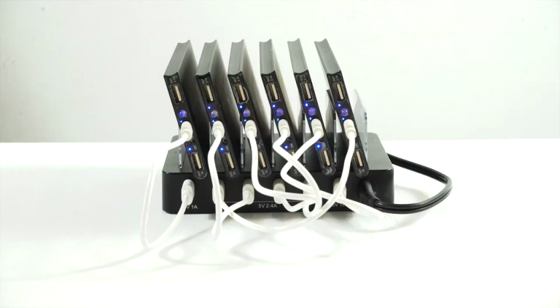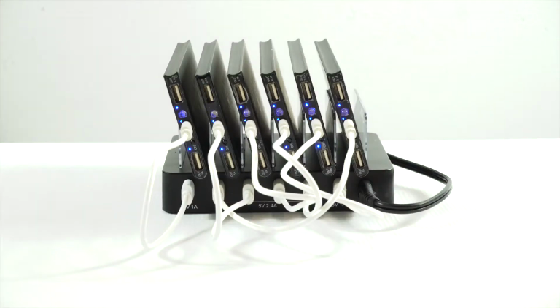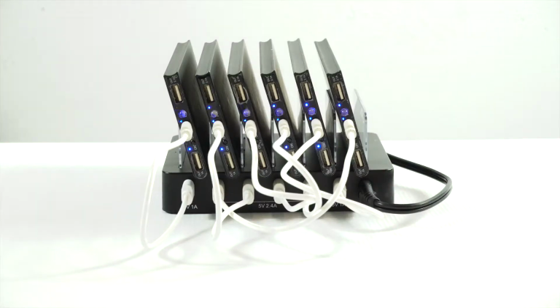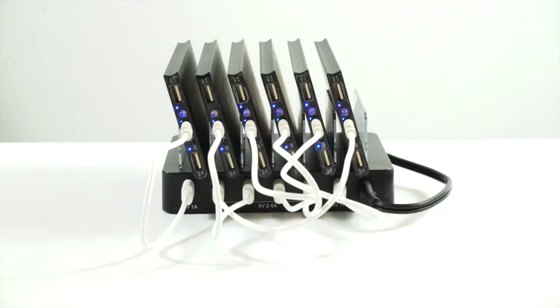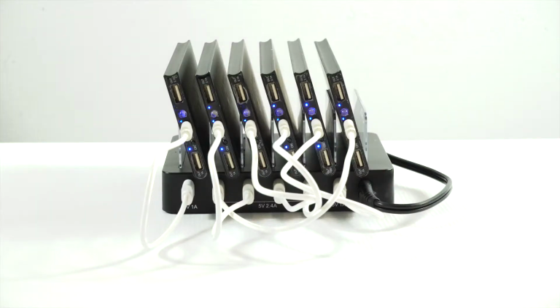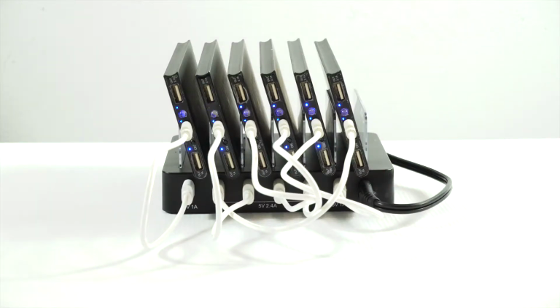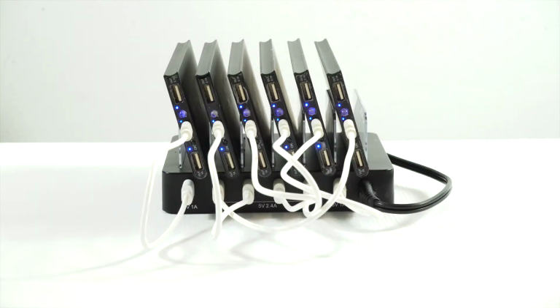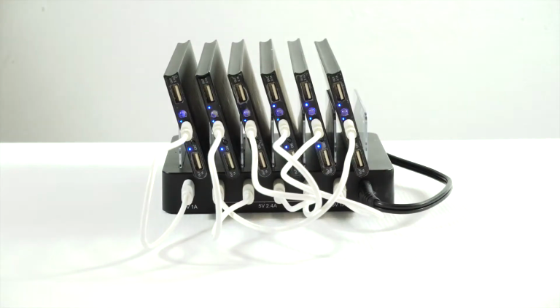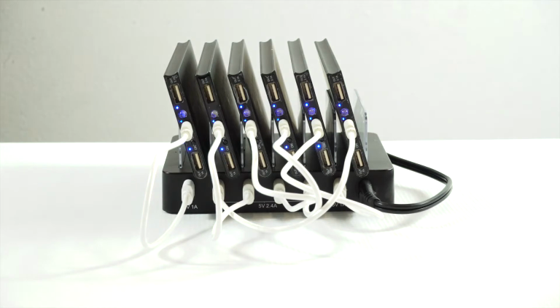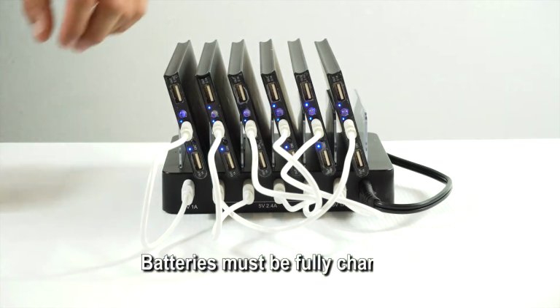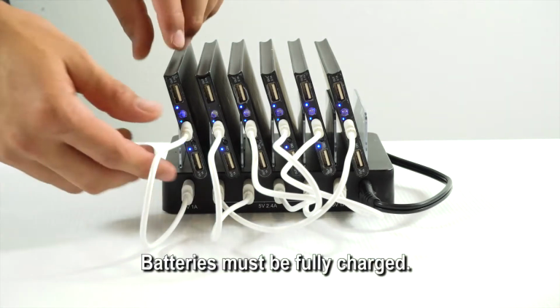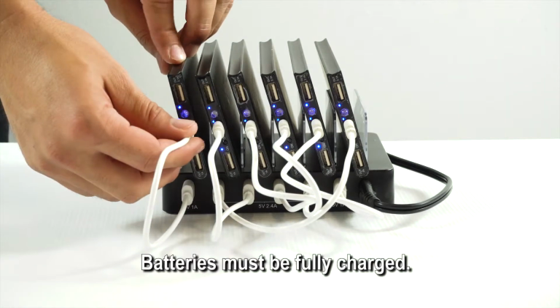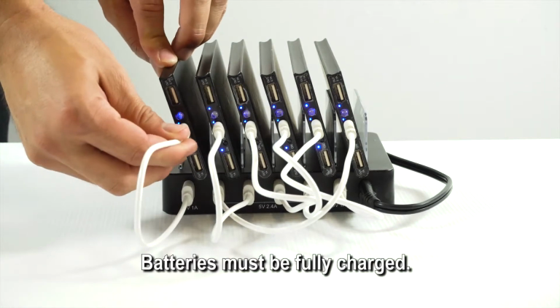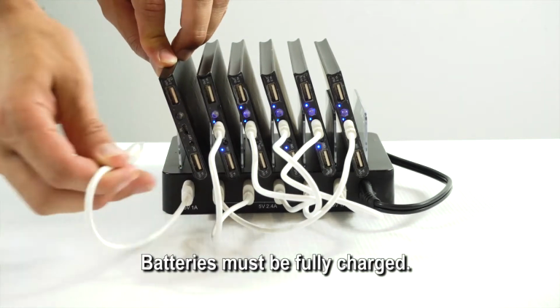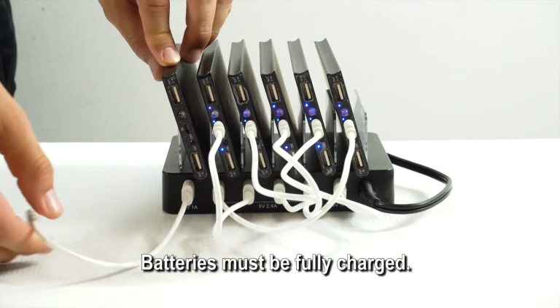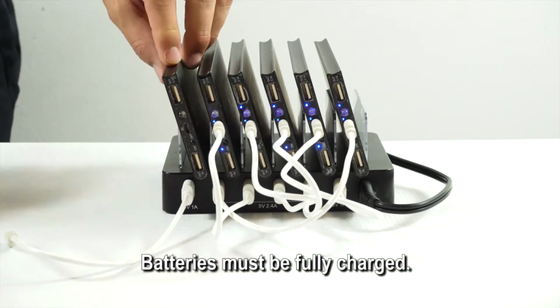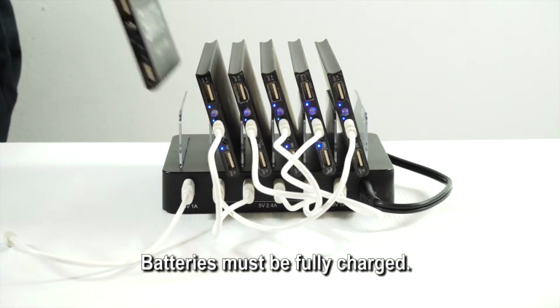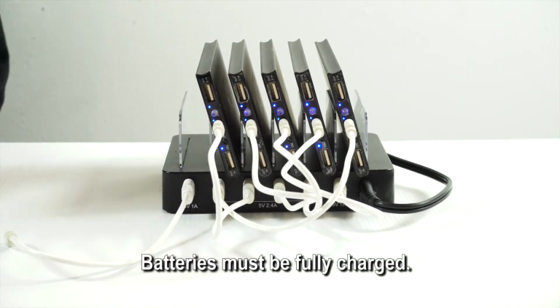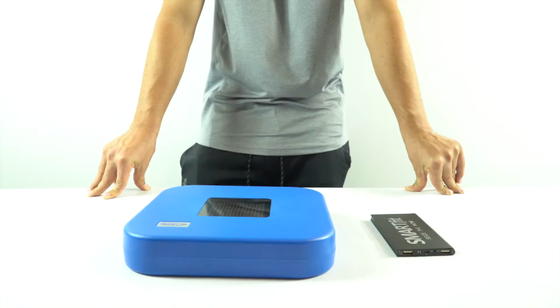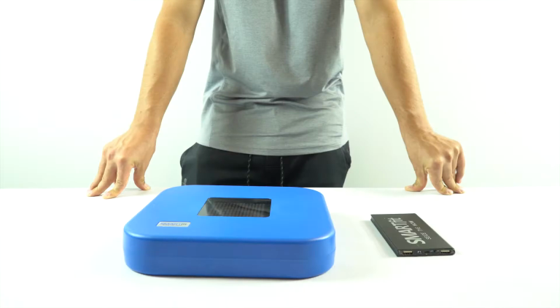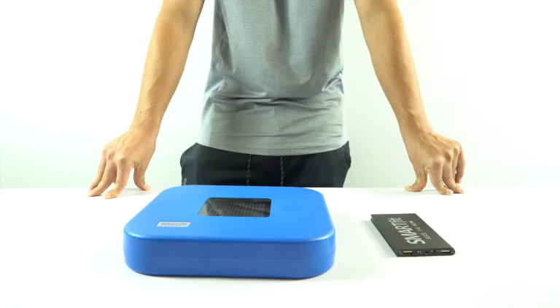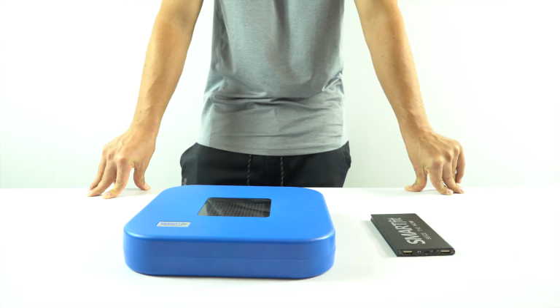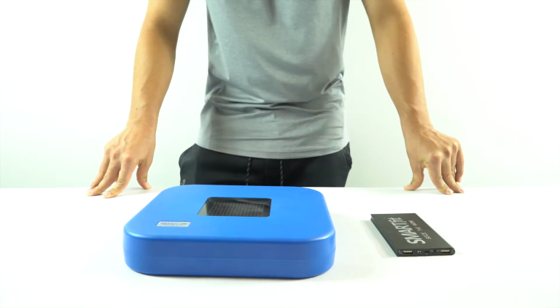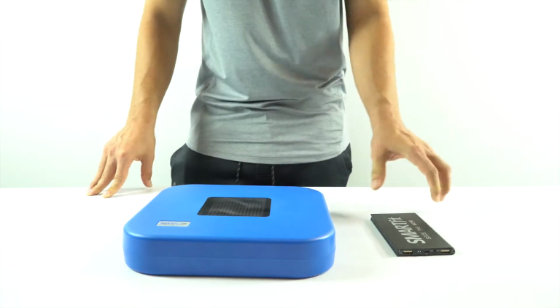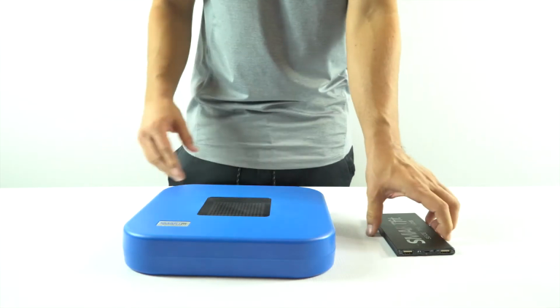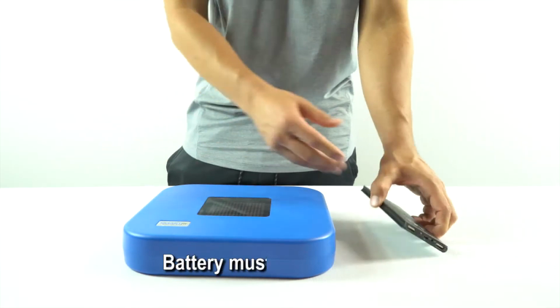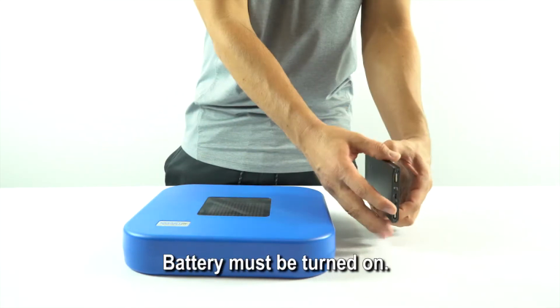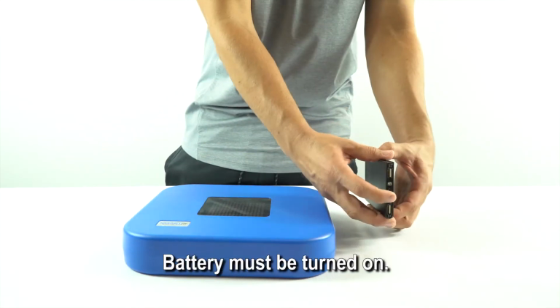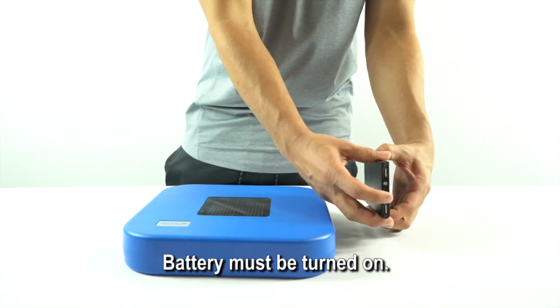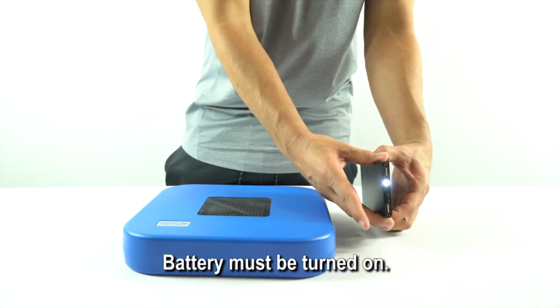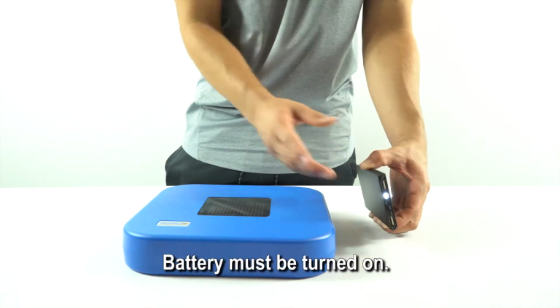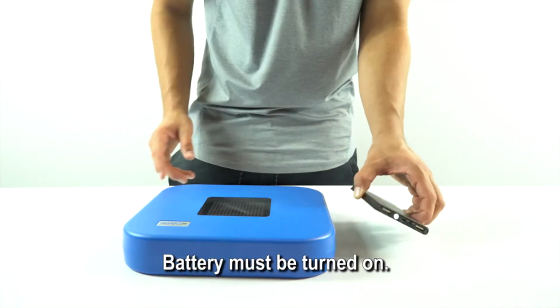Now let's turn on one of the strike pods. Make sure your batteries have been fully charged overnight. Turn on your smart fit battery. You'll know it's on if you can see a bright white light.